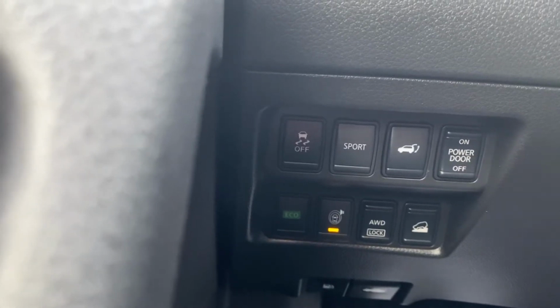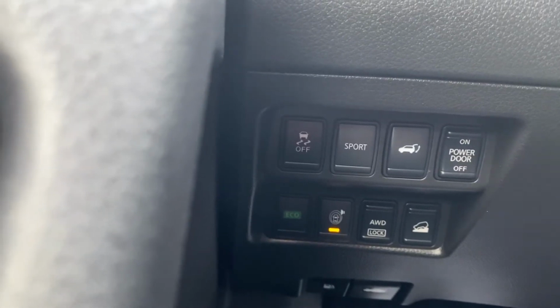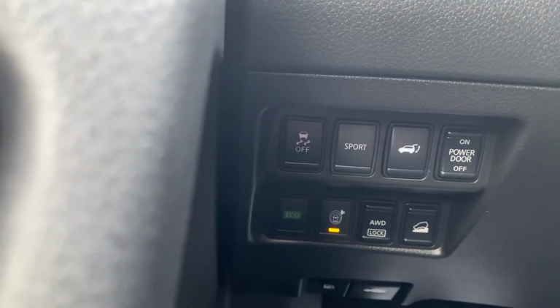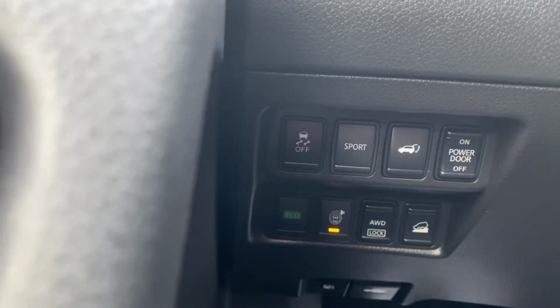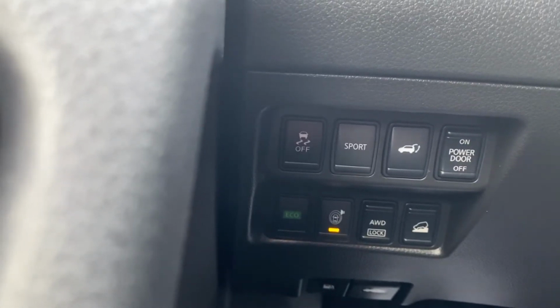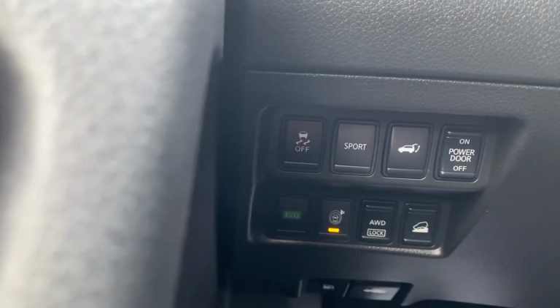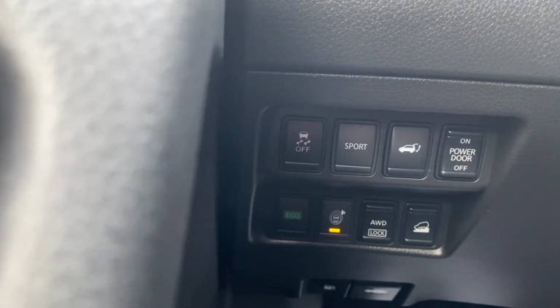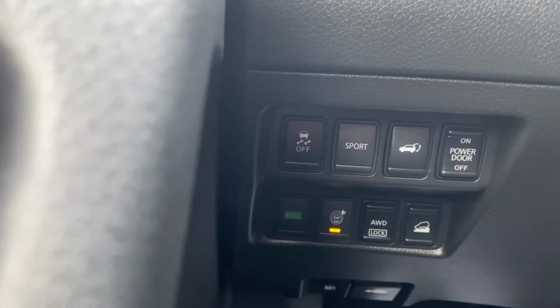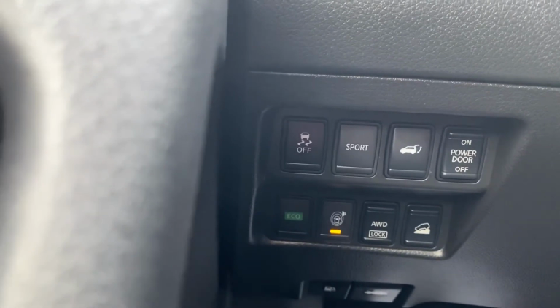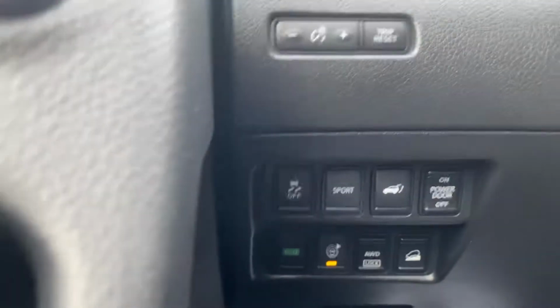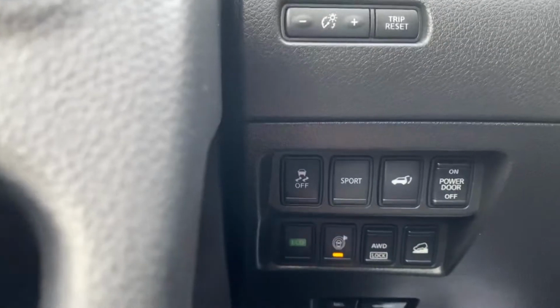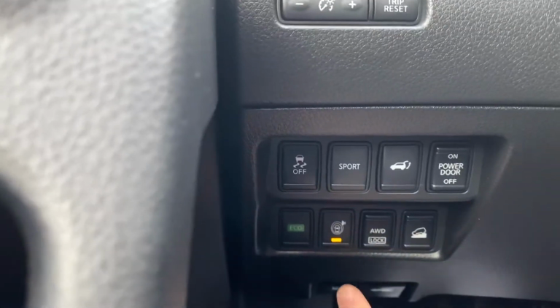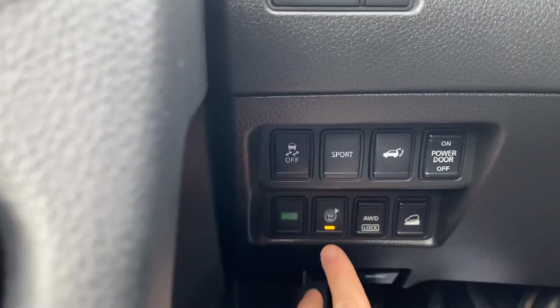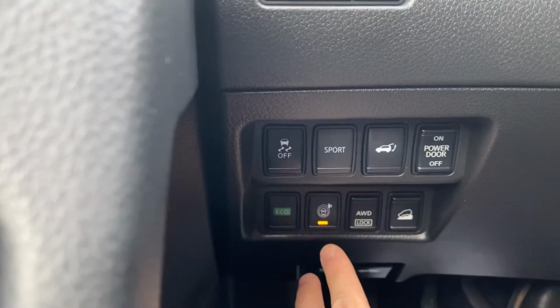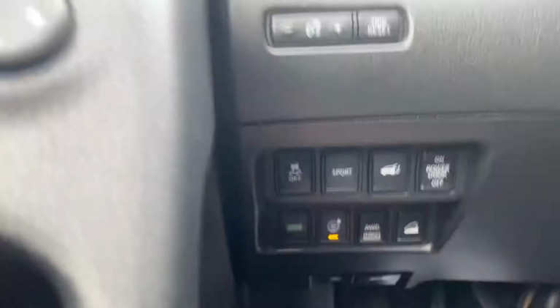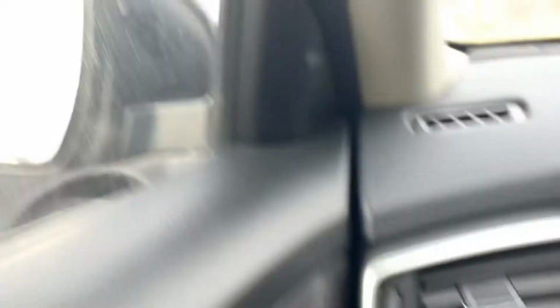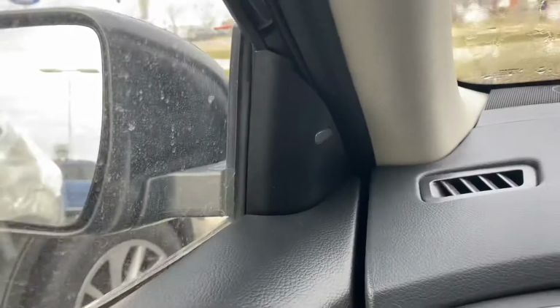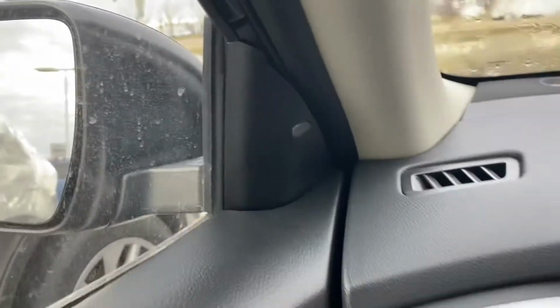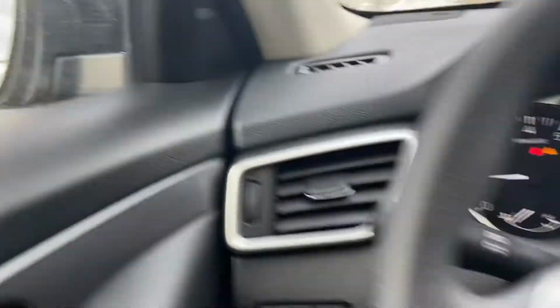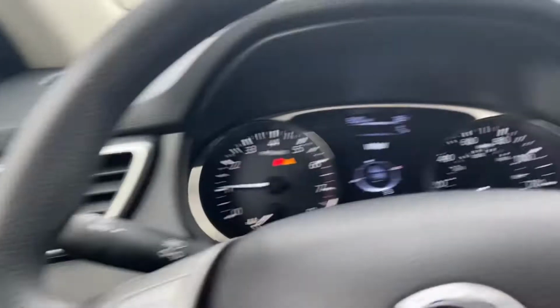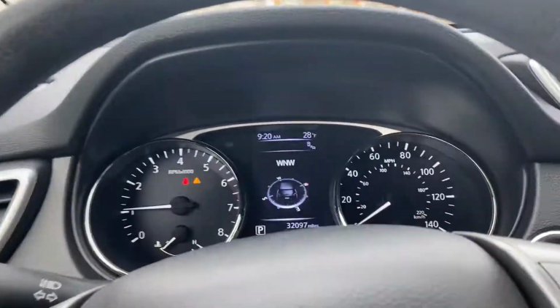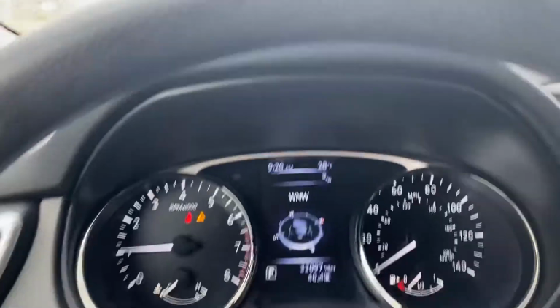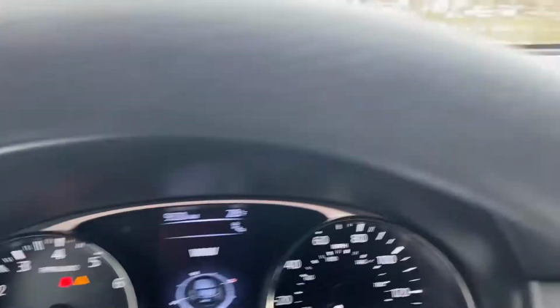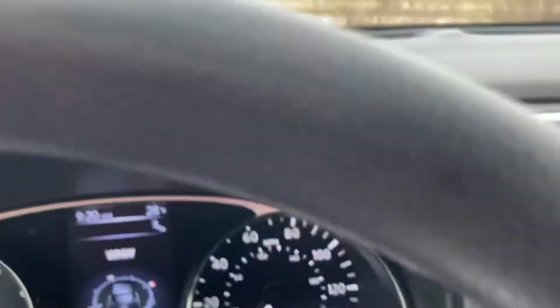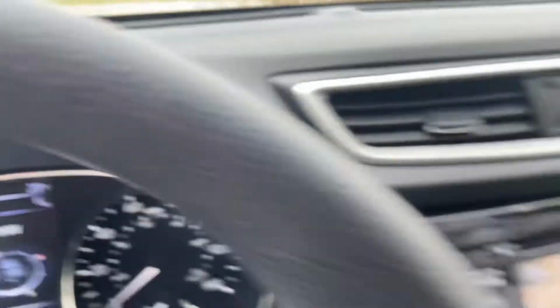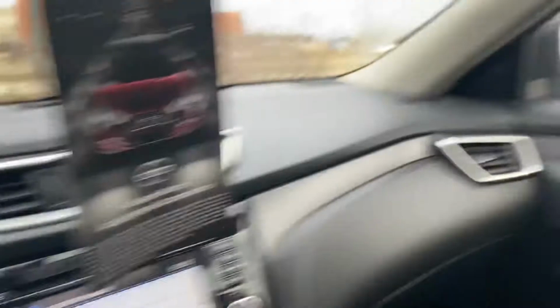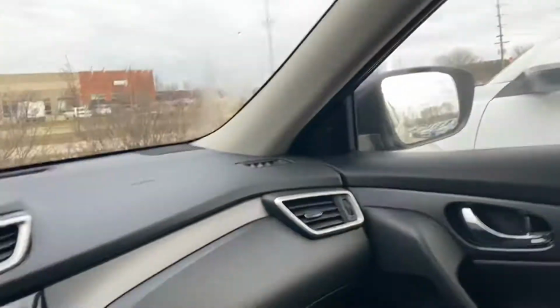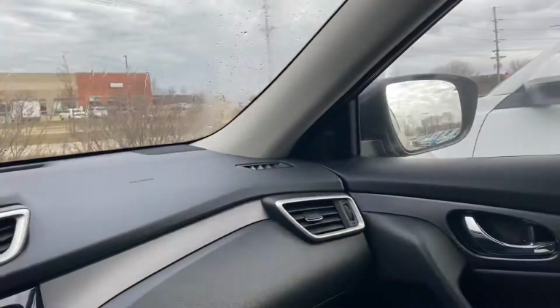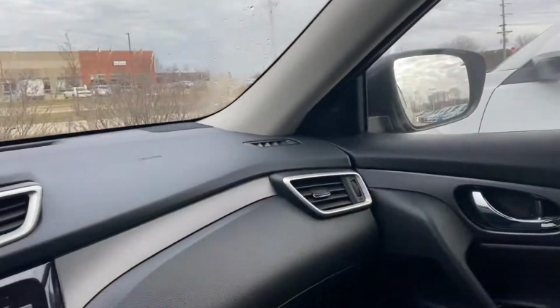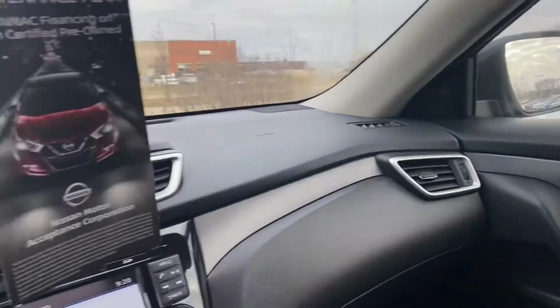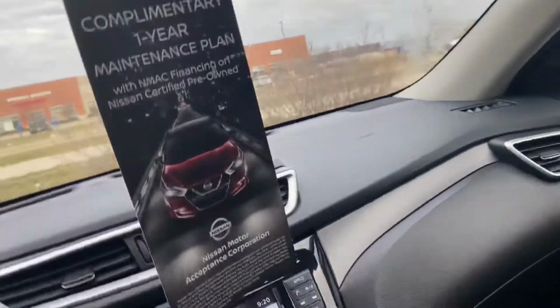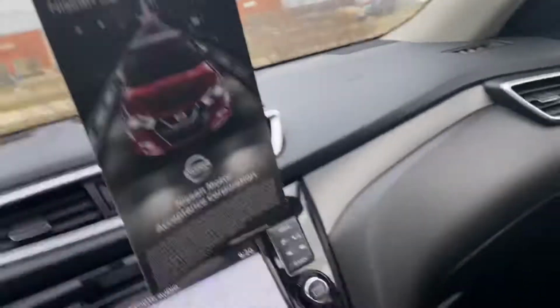Power liftgate as well. All-wheel drive lock. Your Safety Shield 360 as well, which gives you blind spot, lane sway assist, and things like that.